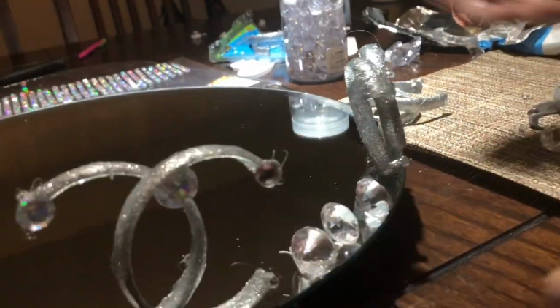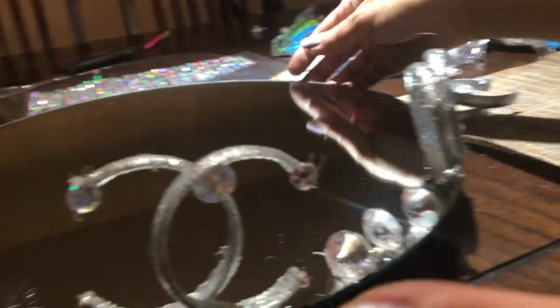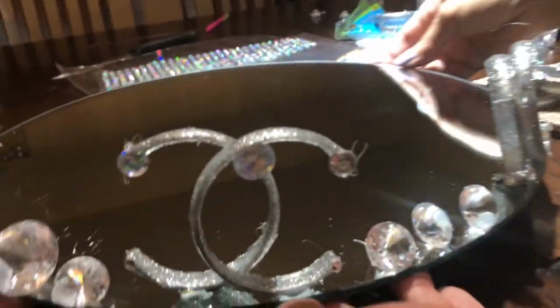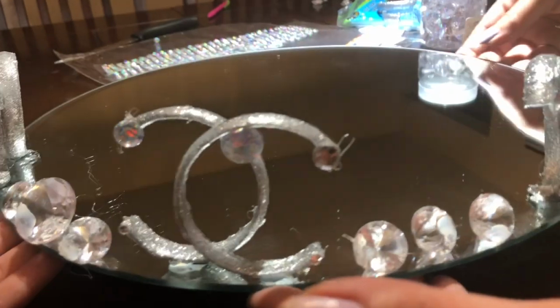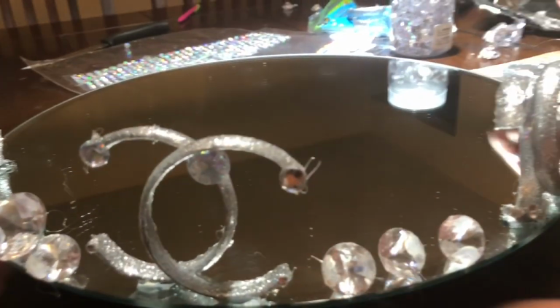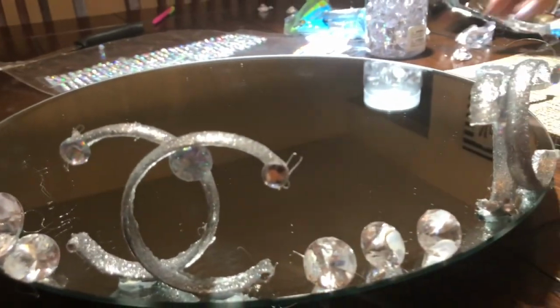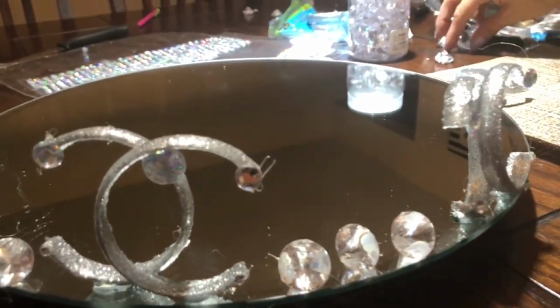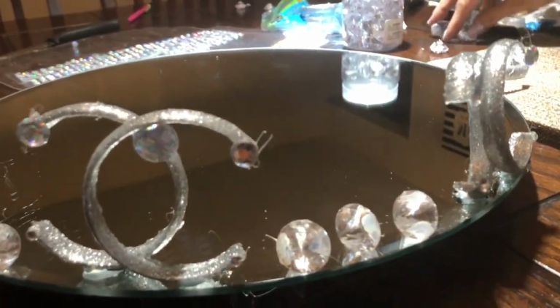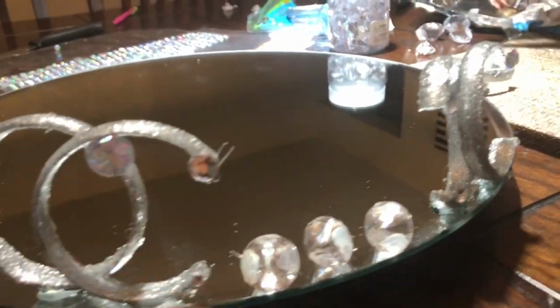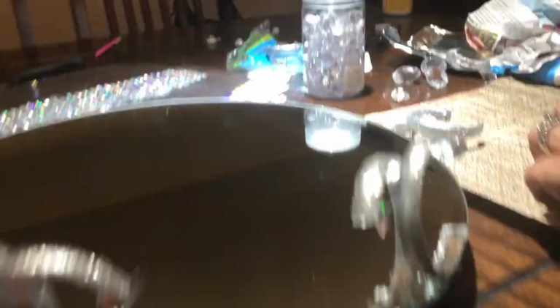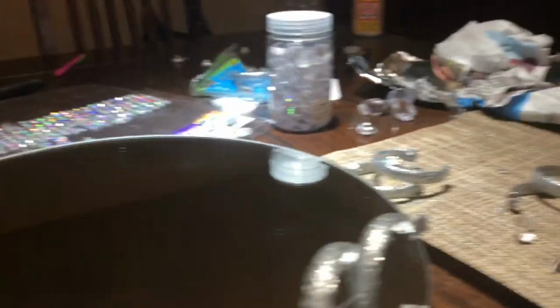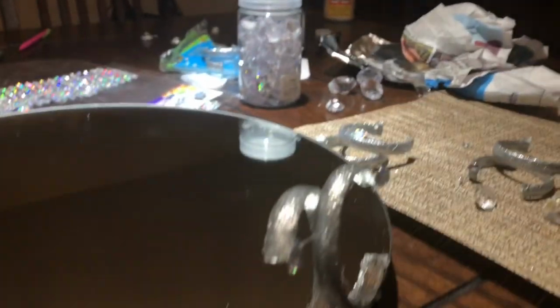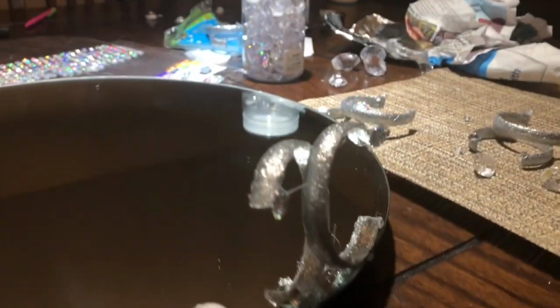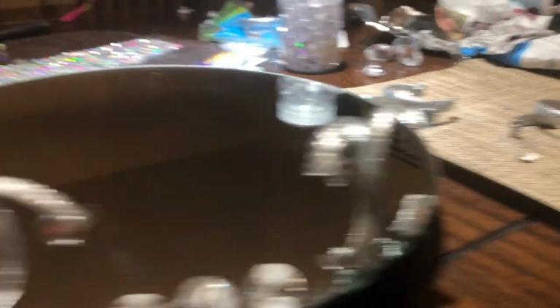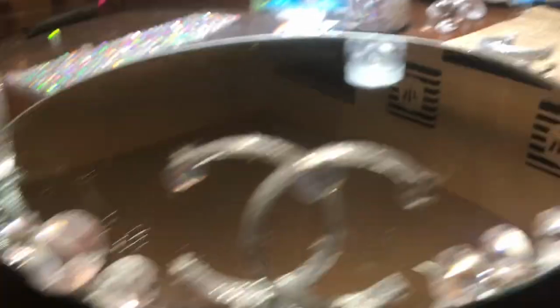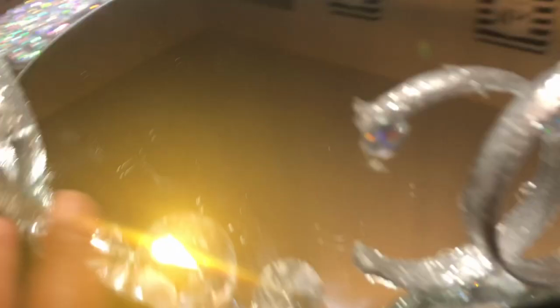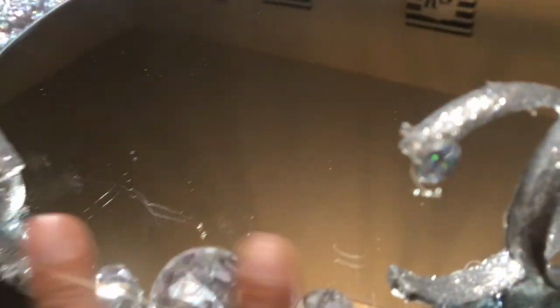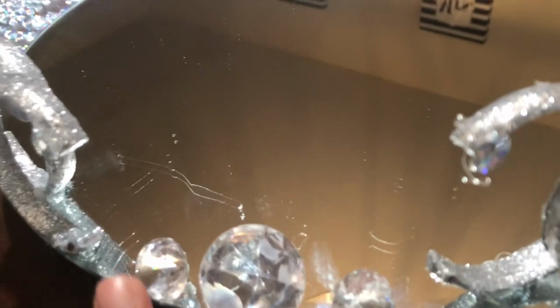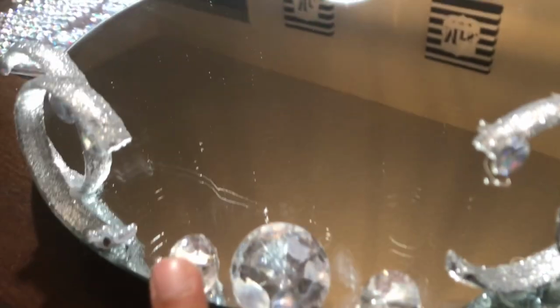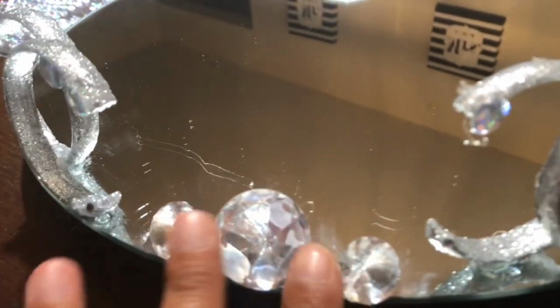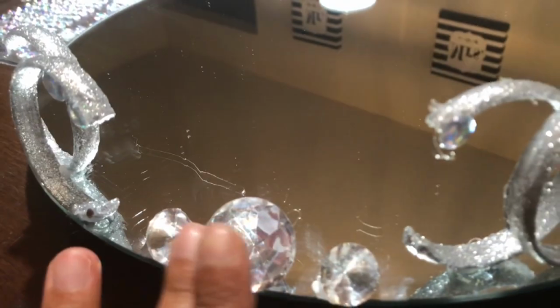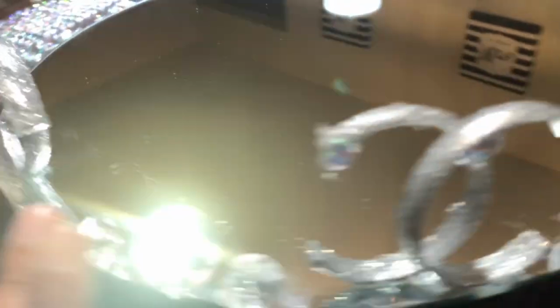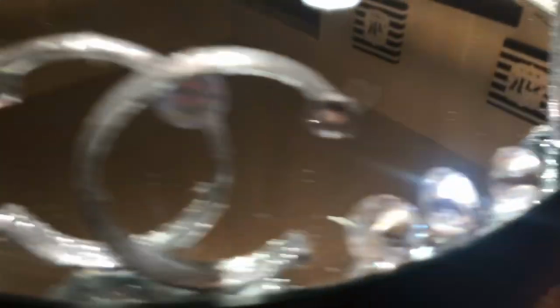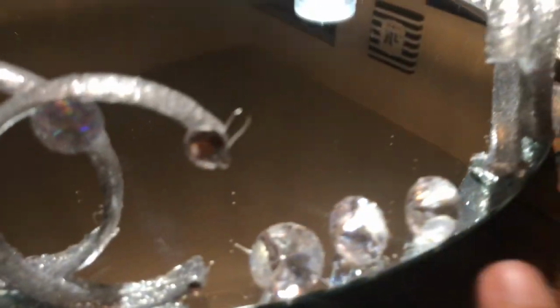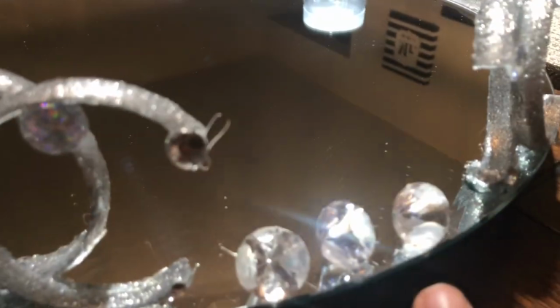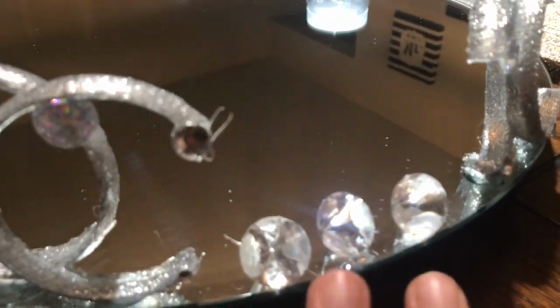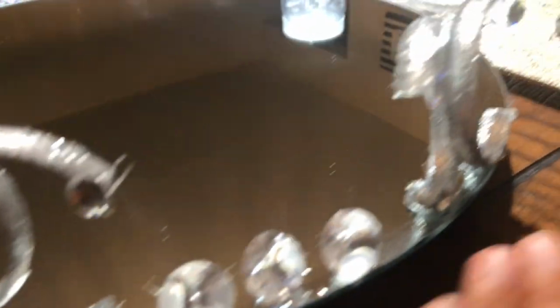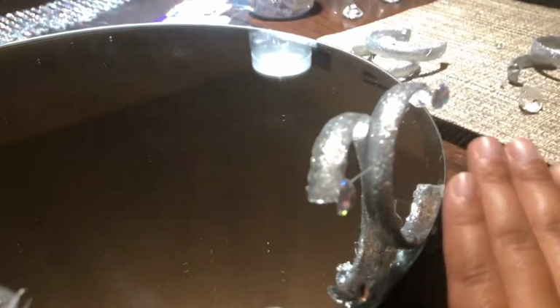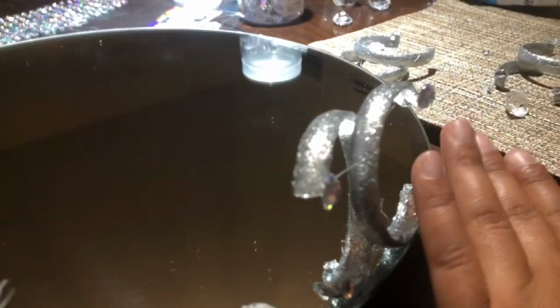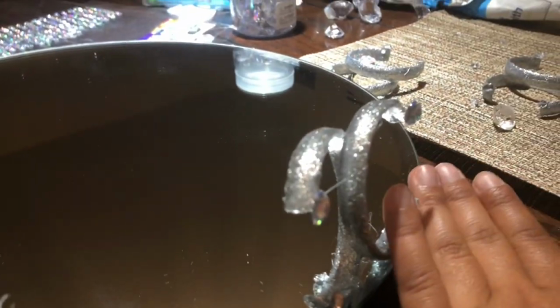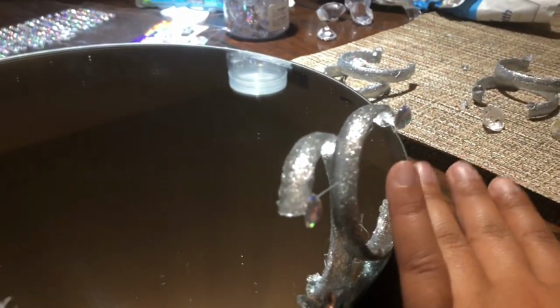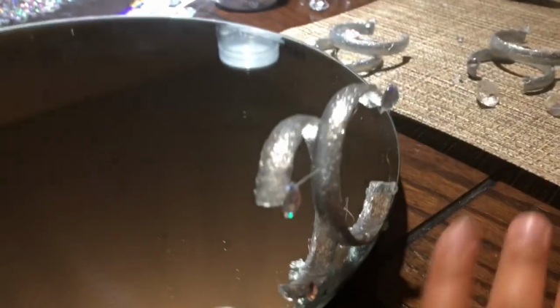You're just going to want to repeat that pattern throughout the entire mirror. We're doing two small, one big, three small — so the pattern is: two small, one big, three small, and then two small, one big.